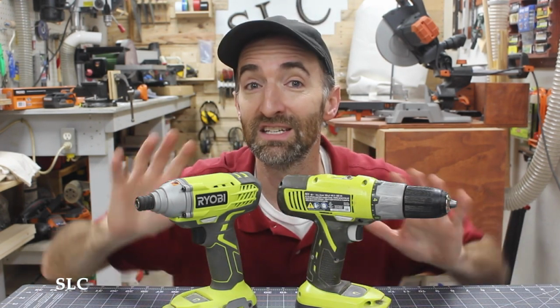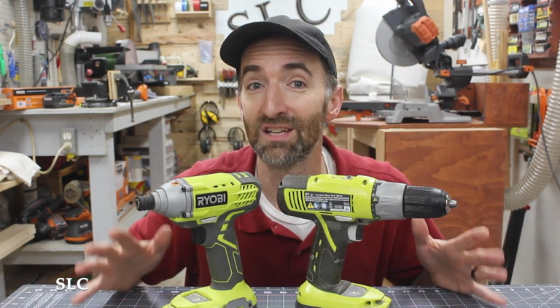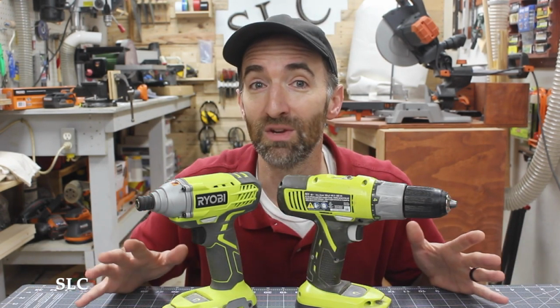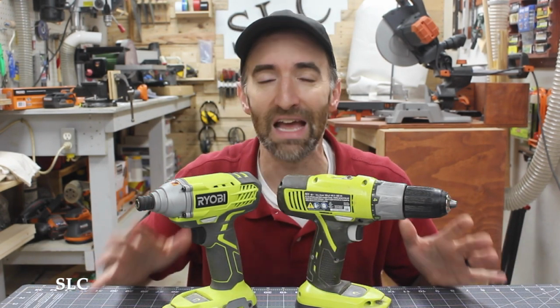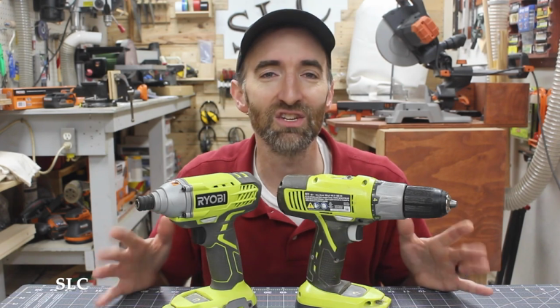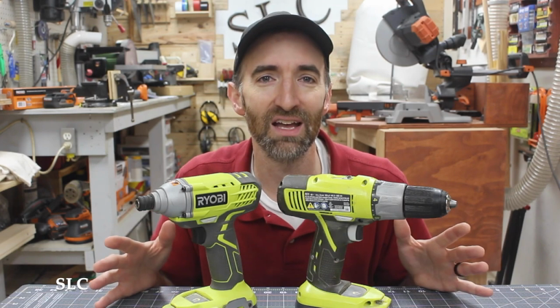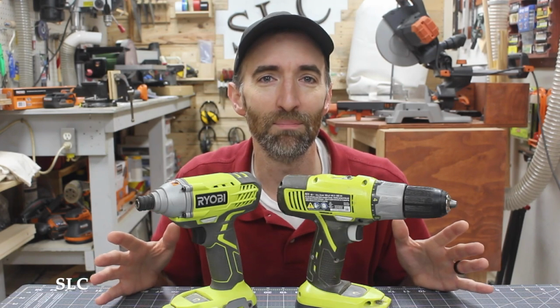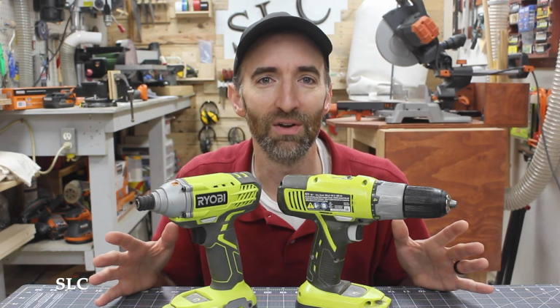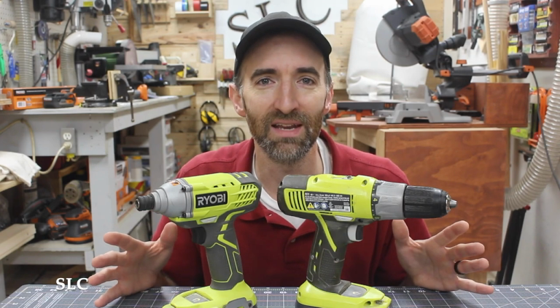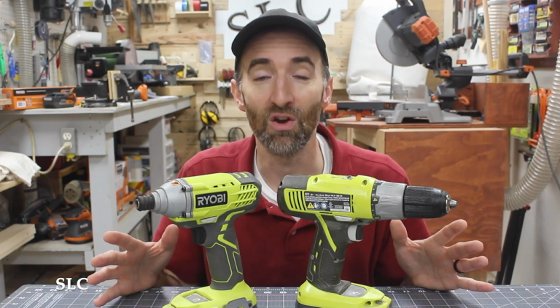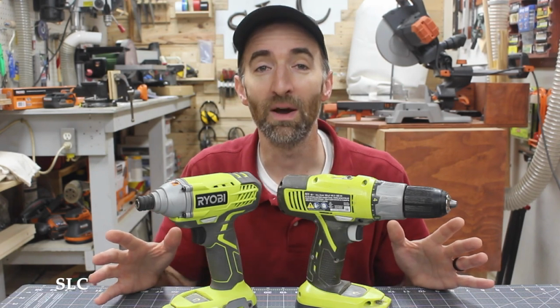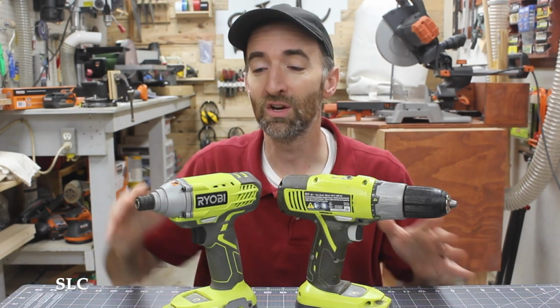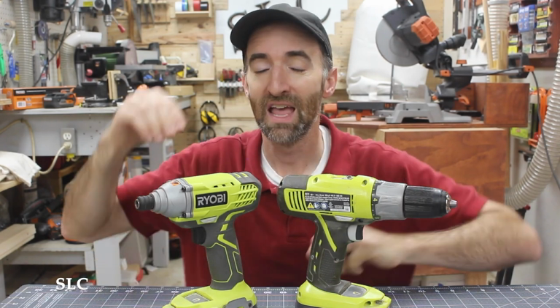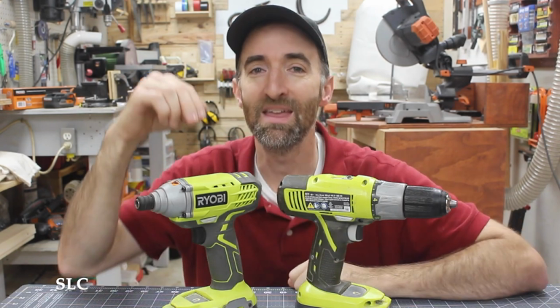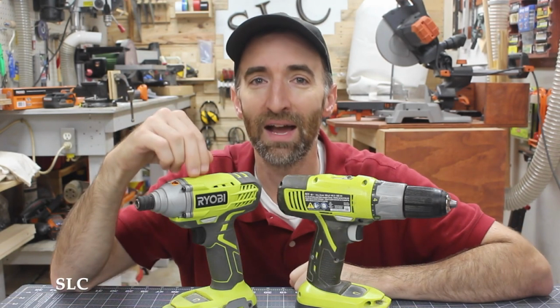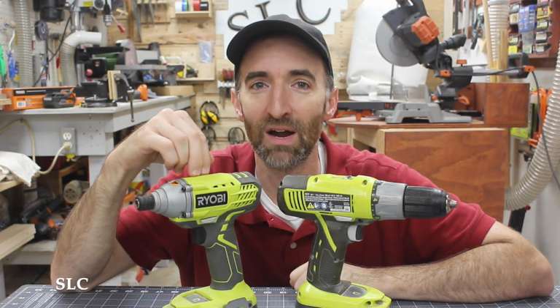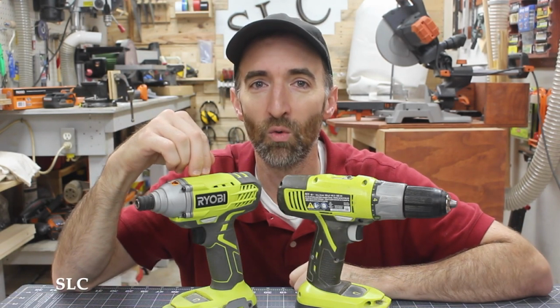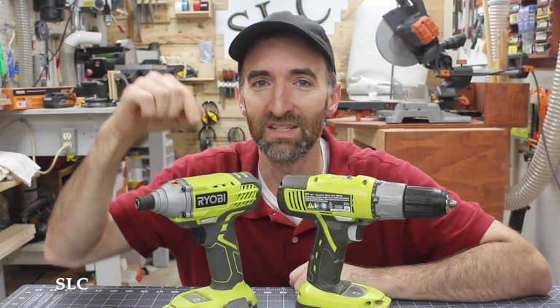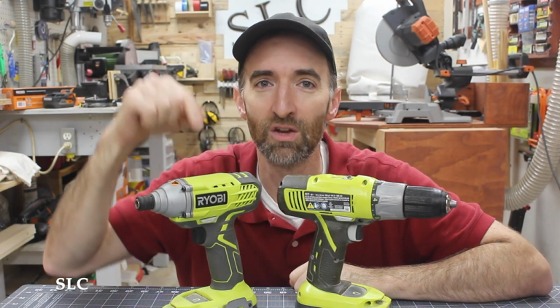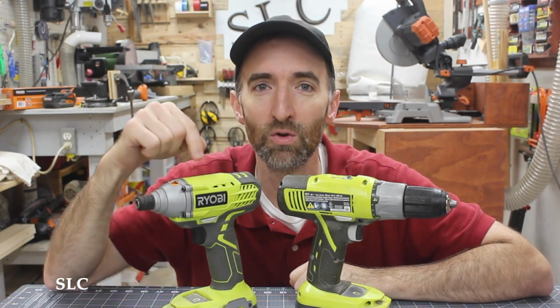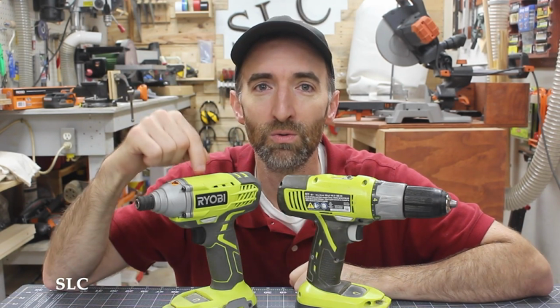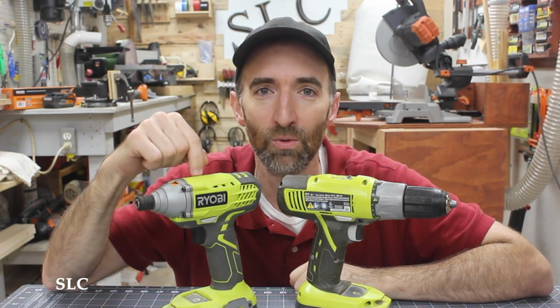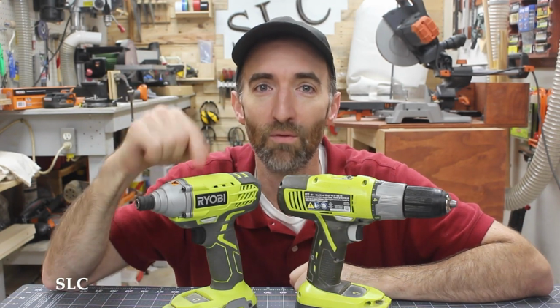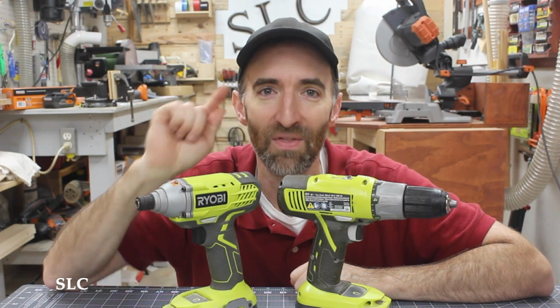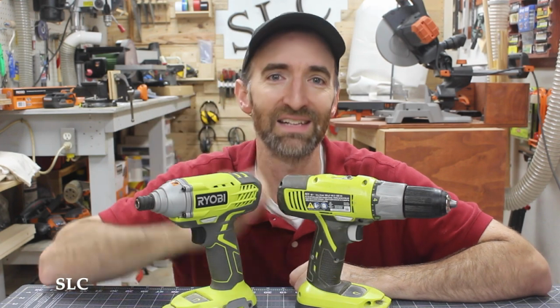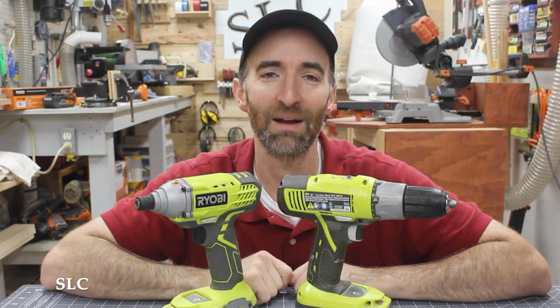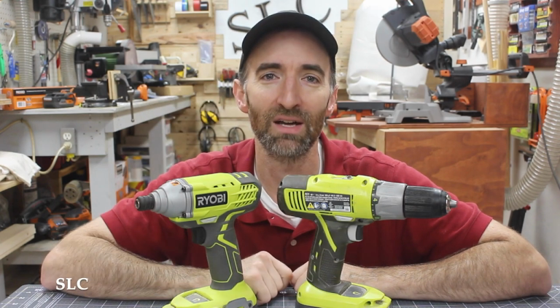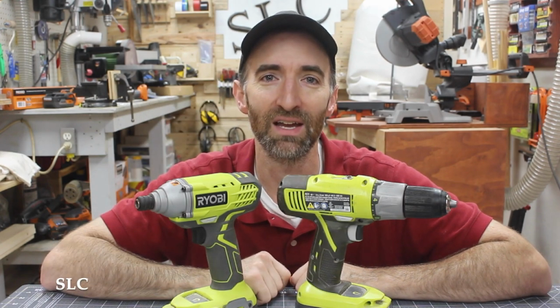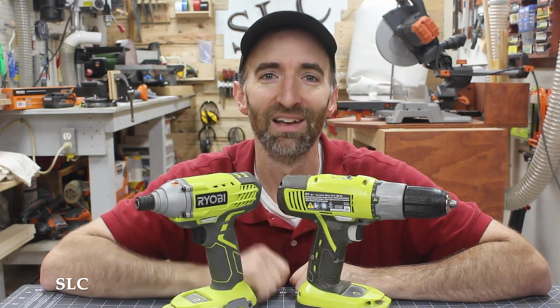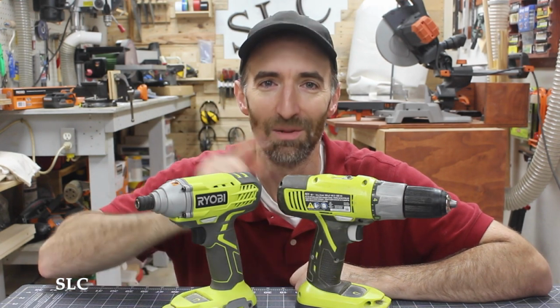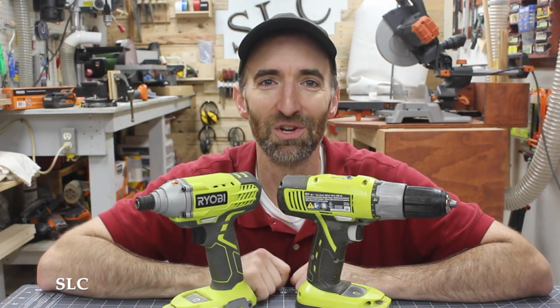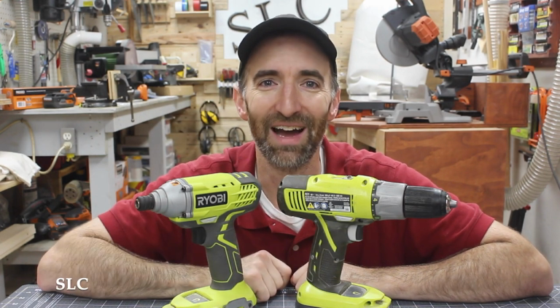Fast forward several years — I just got done building a deck. Oh my goodness, an impact driver was the go-to tool for that exact project. Let me show you why.